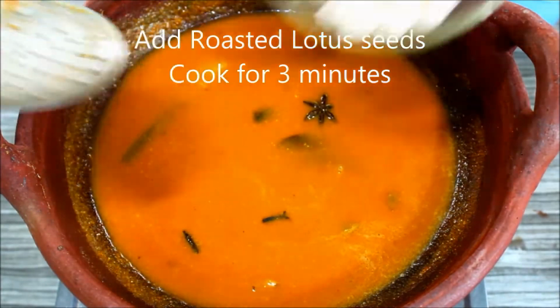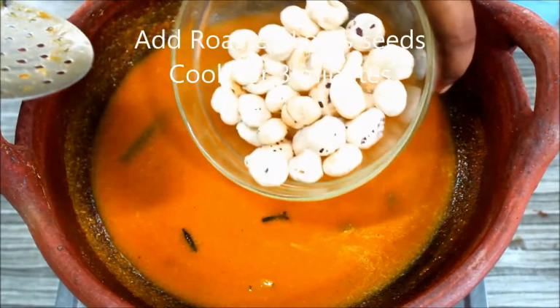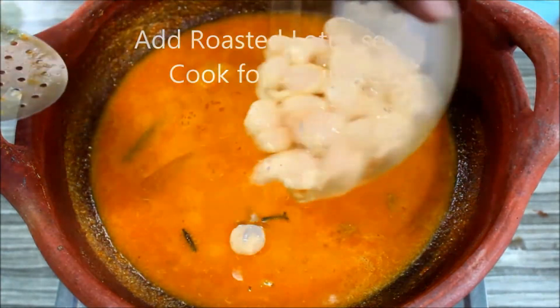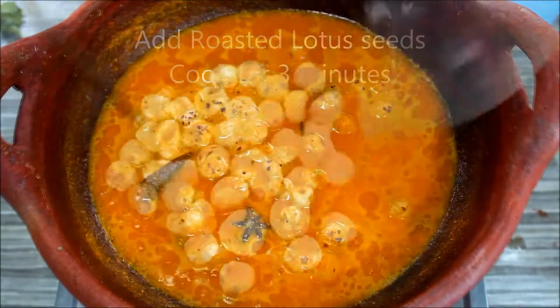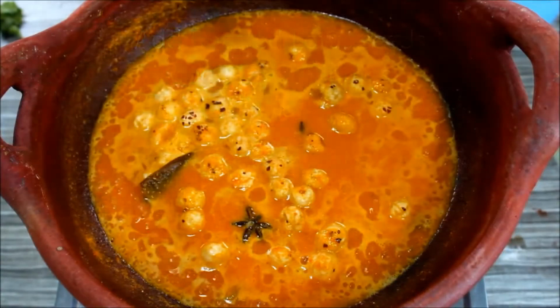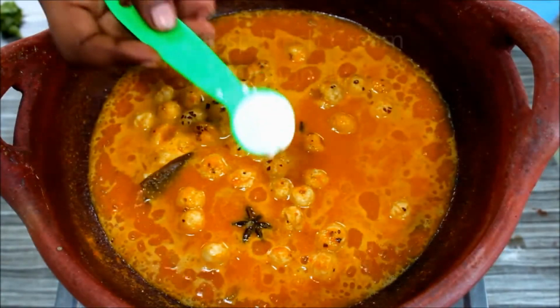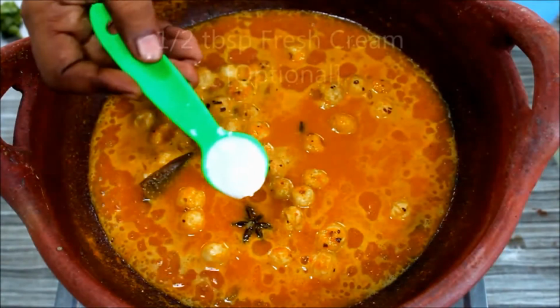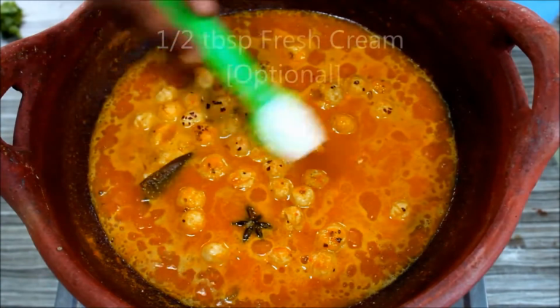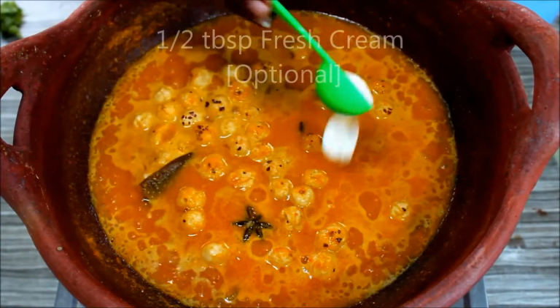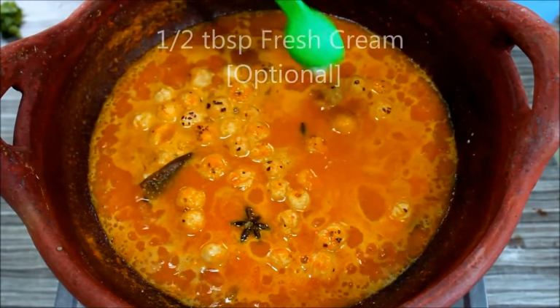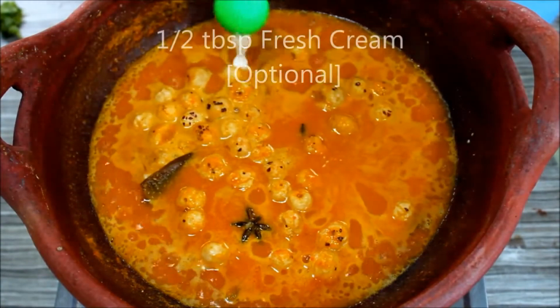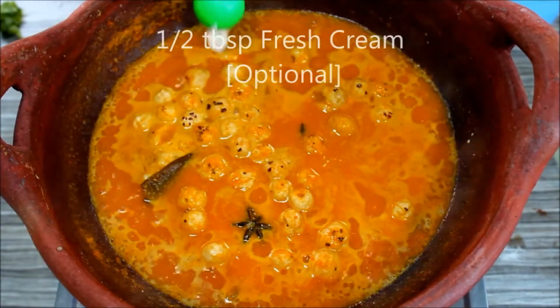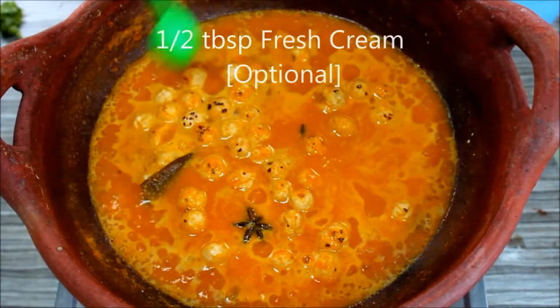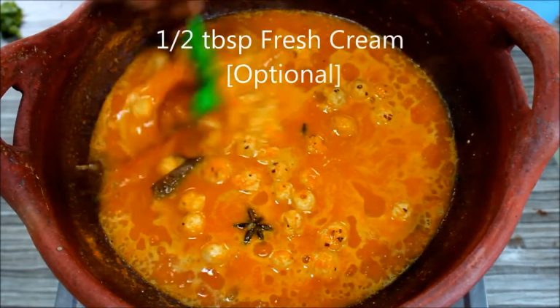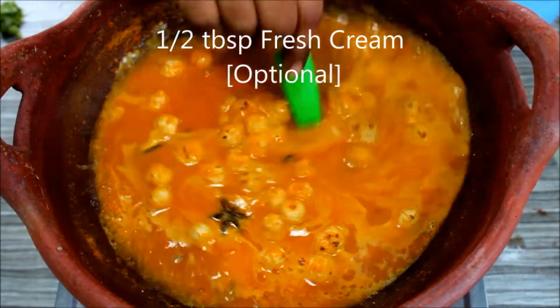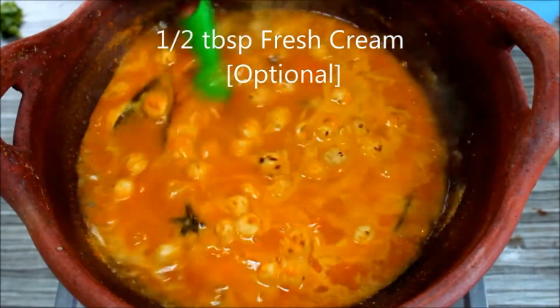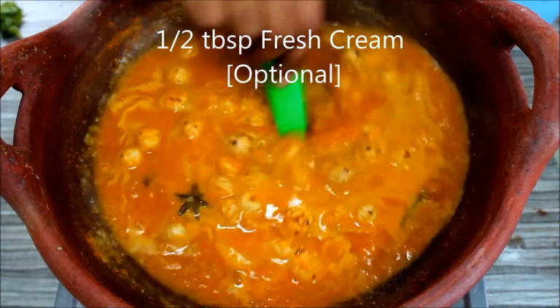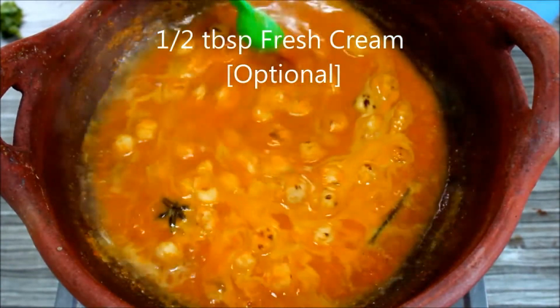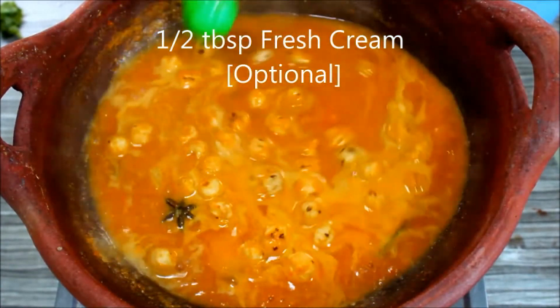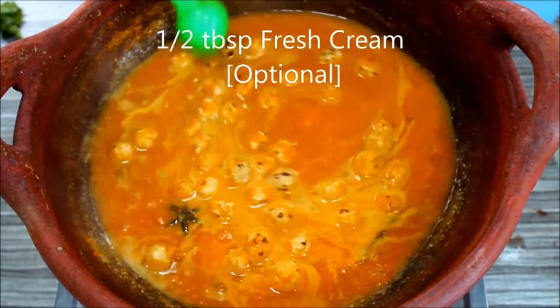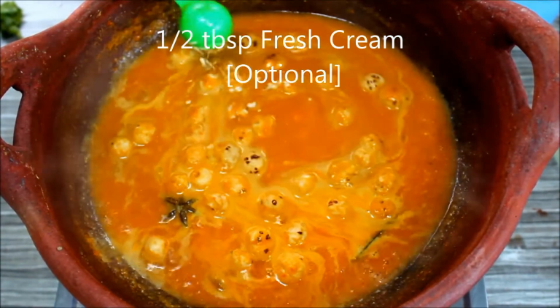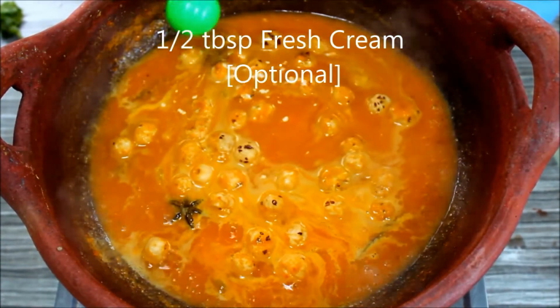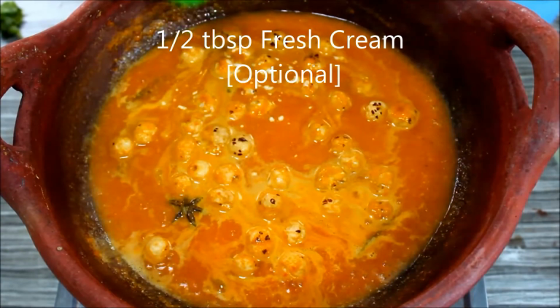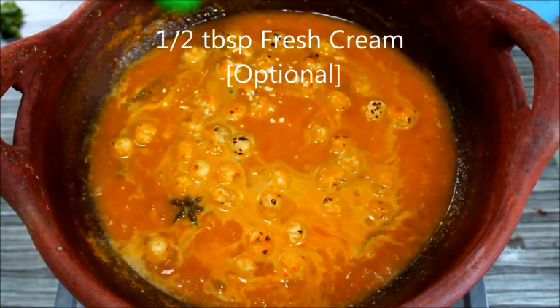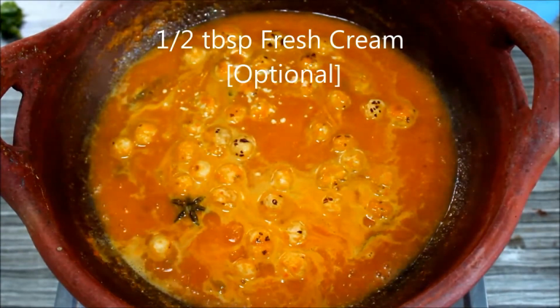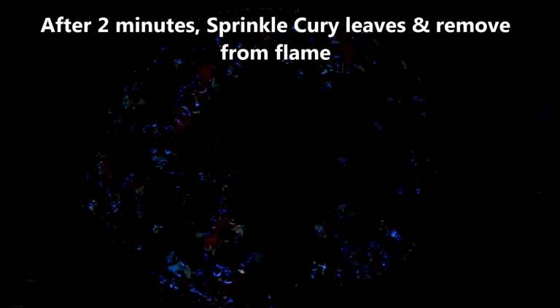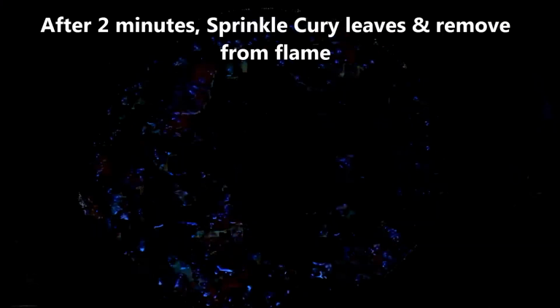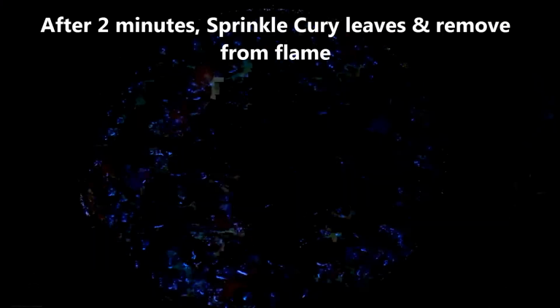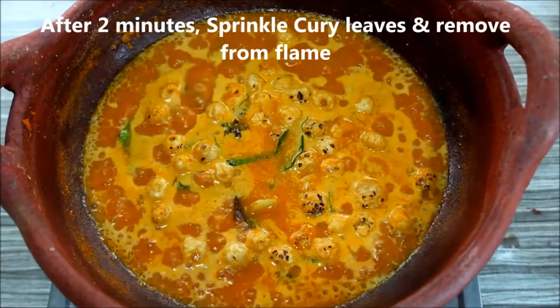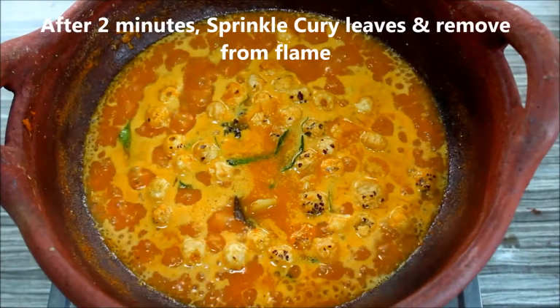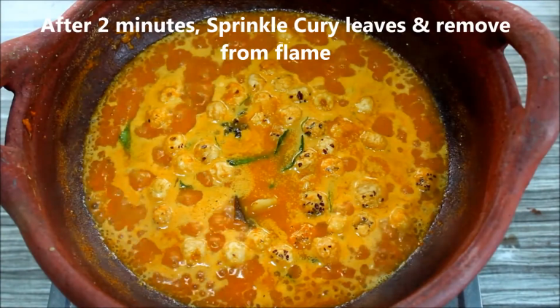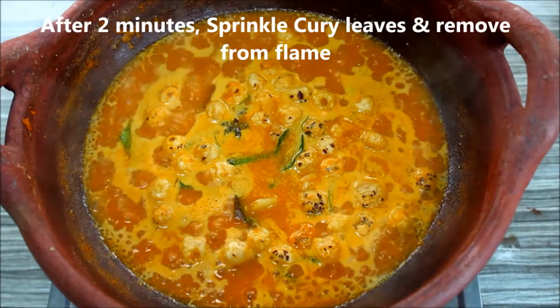The seeds are very nice. You can use fresh cream at this stage, for about 2 minutes.